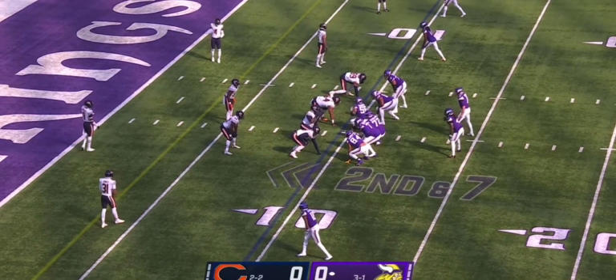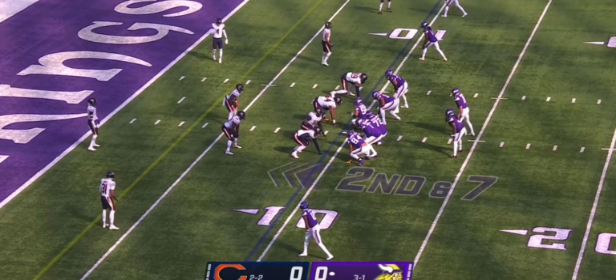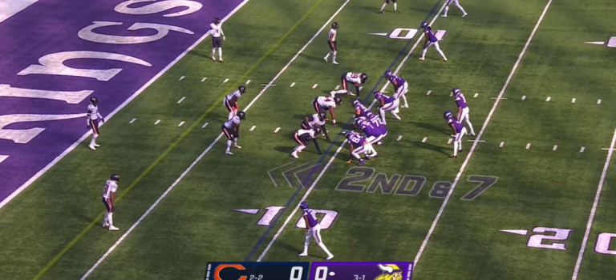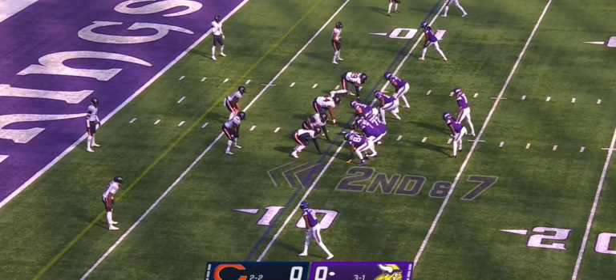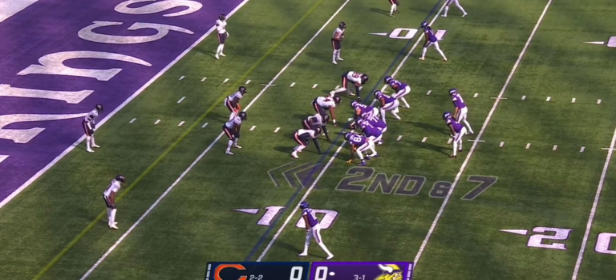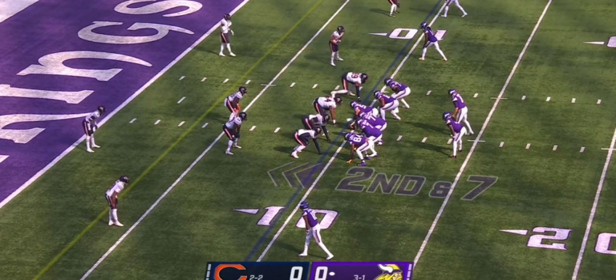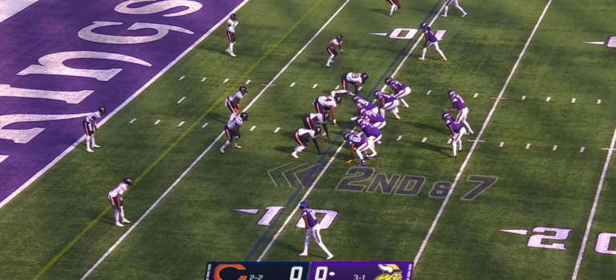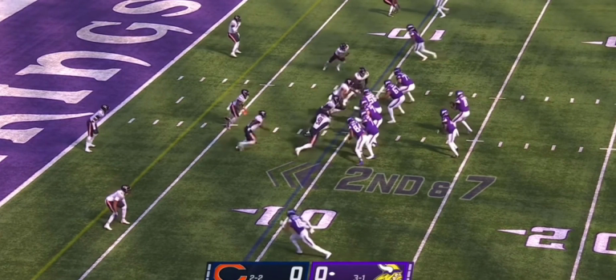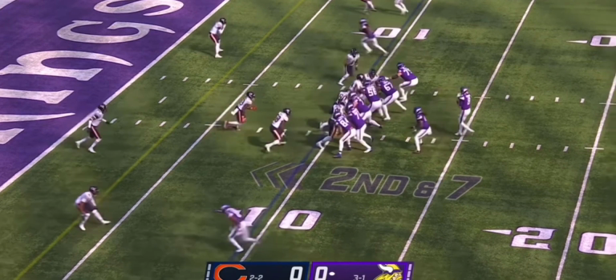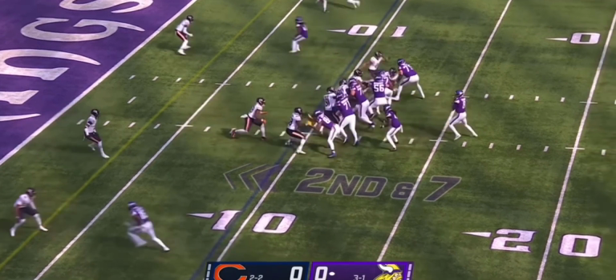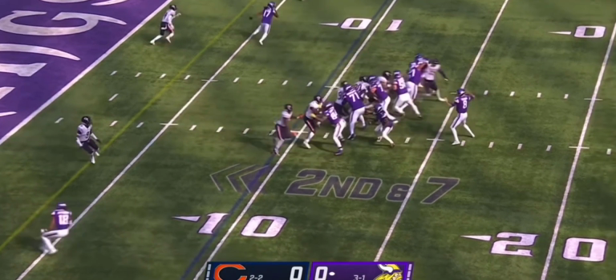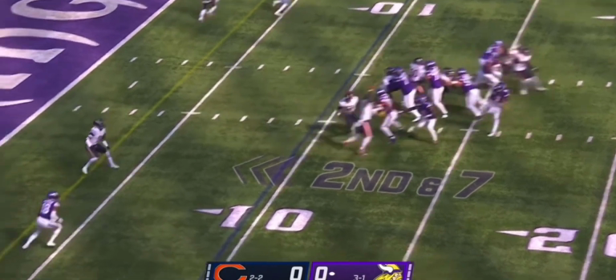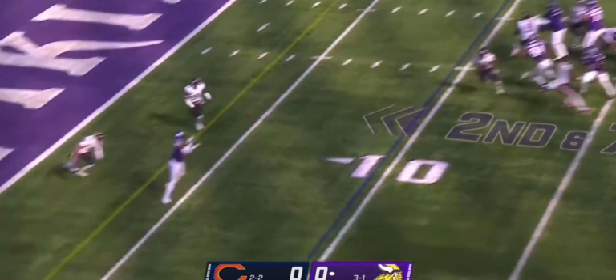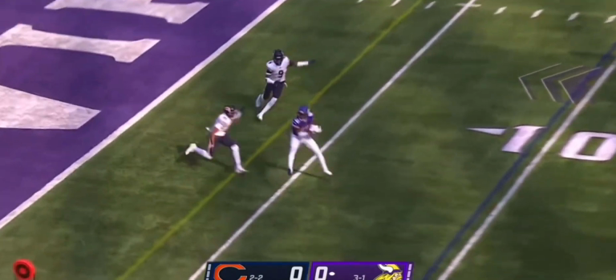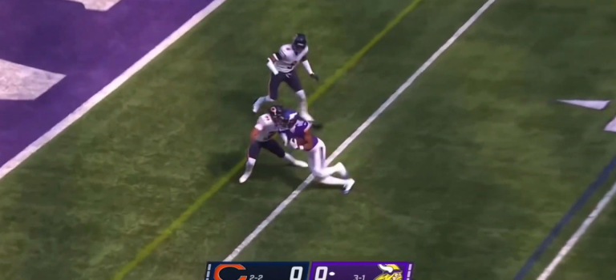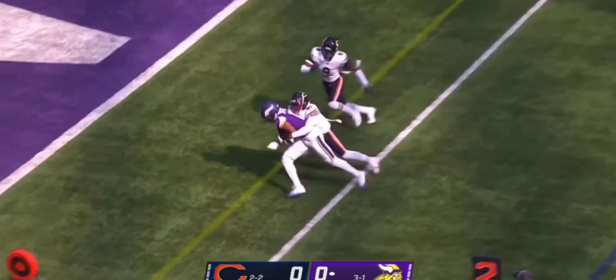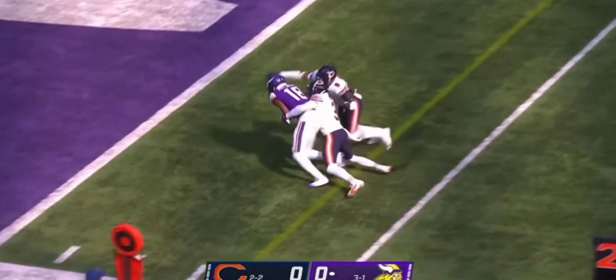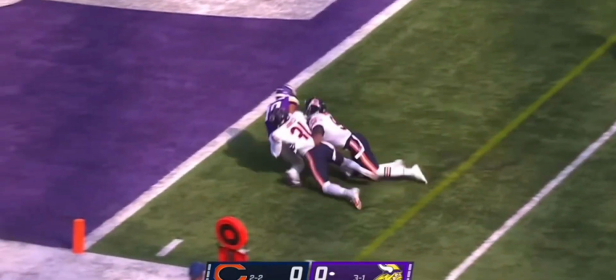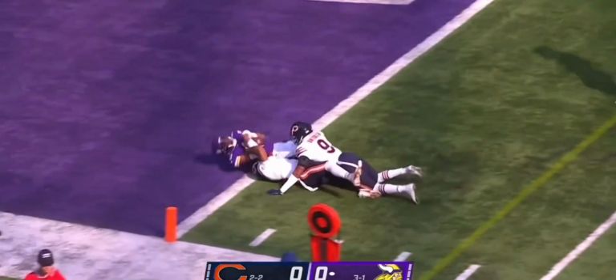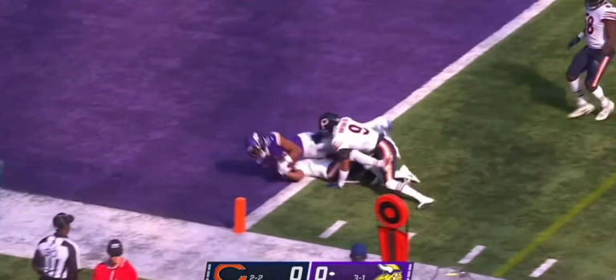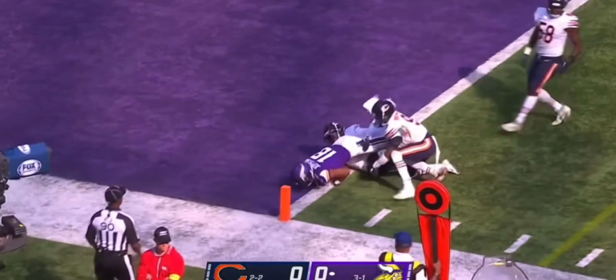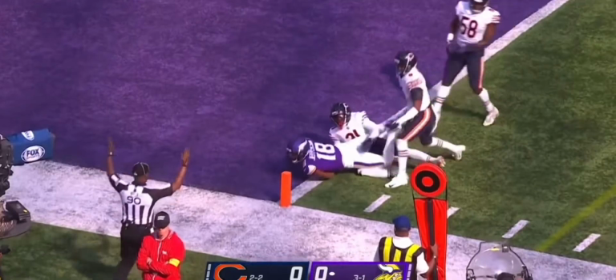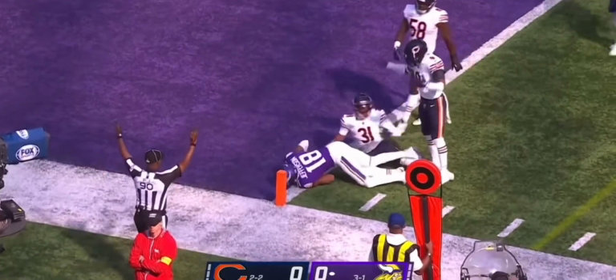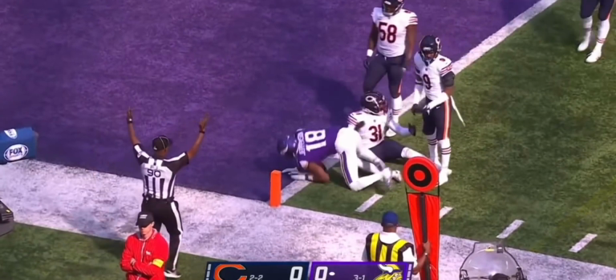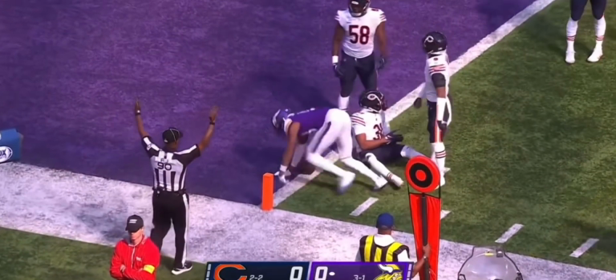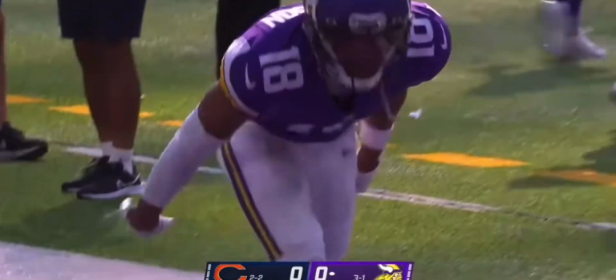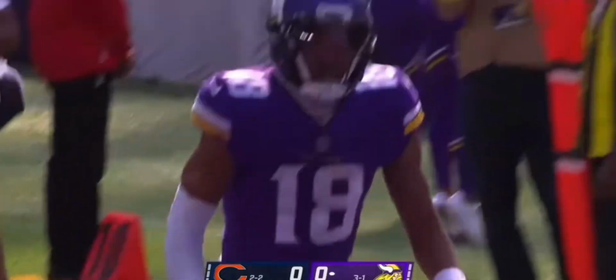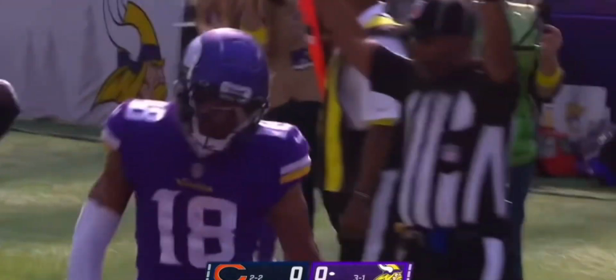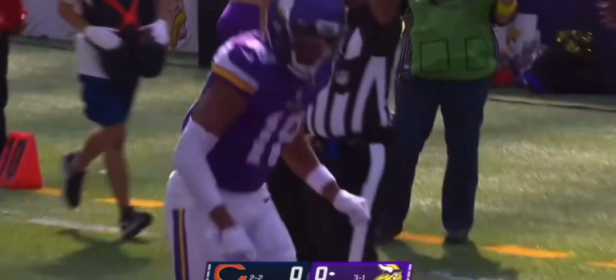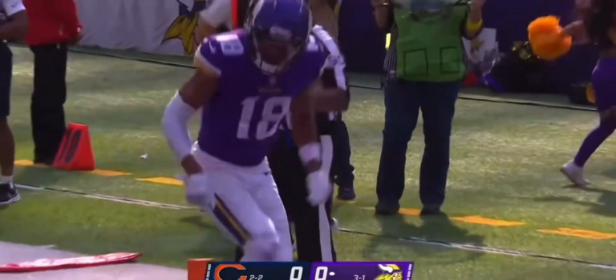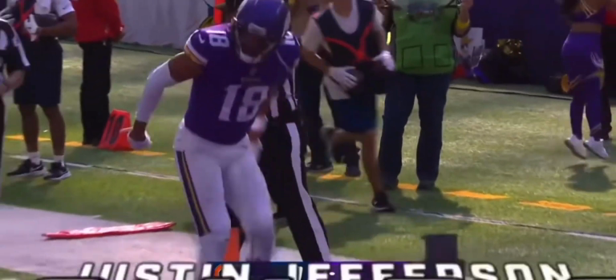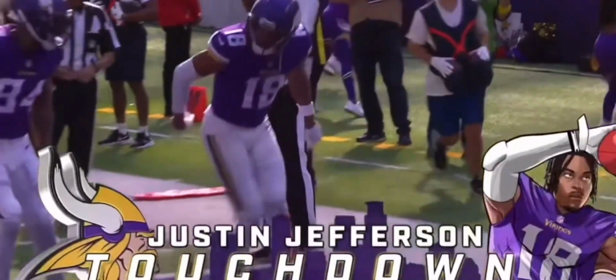Changing the play right here — 'can-can,' that's what that means, we're going to go to something different. And it's a pass play, Cousins to the outside, it is Jefferson — it is a touchdown! What a drive for Minnesota to start the day!